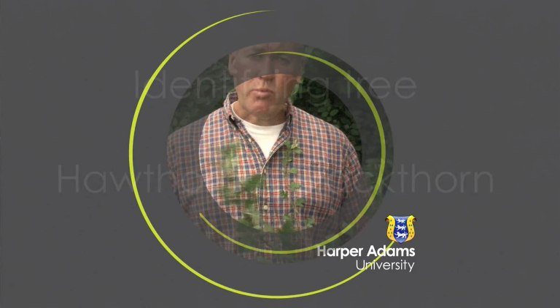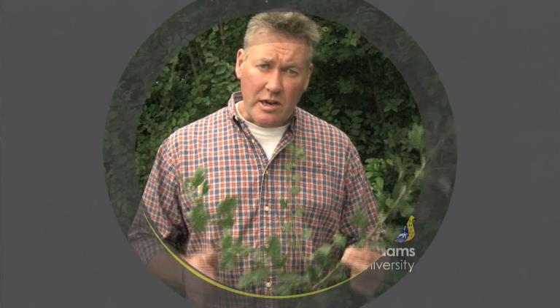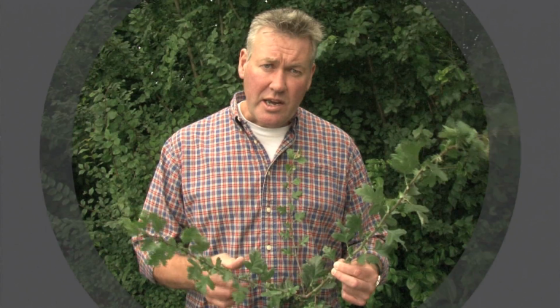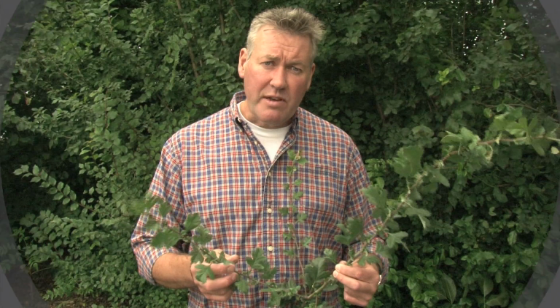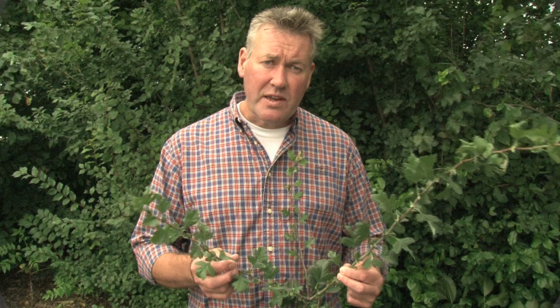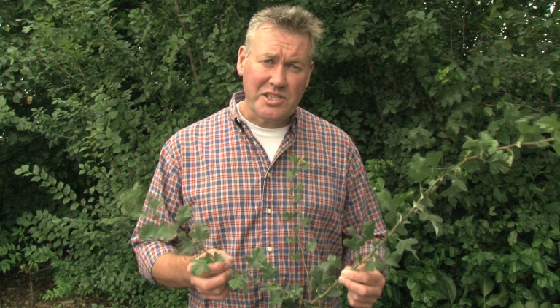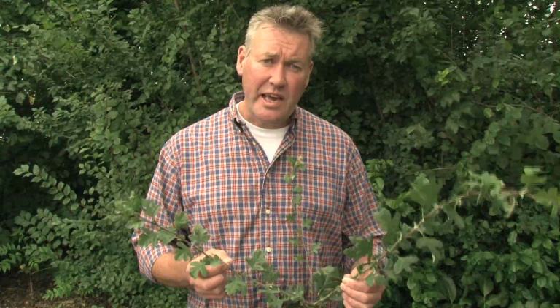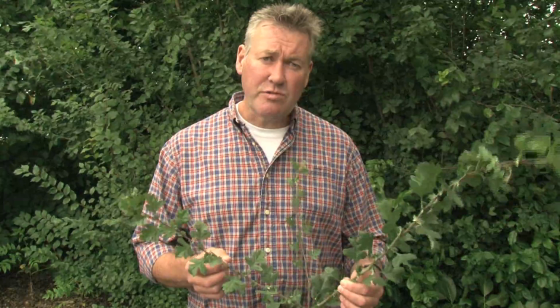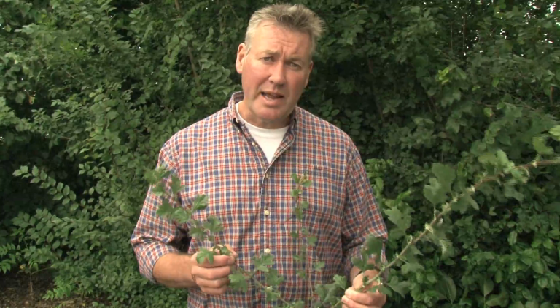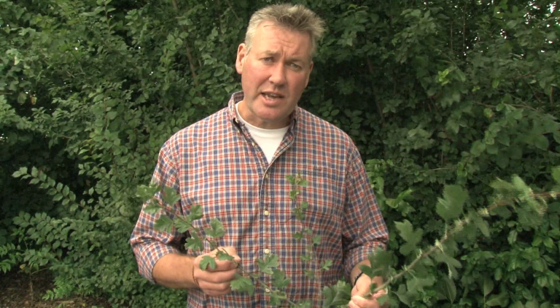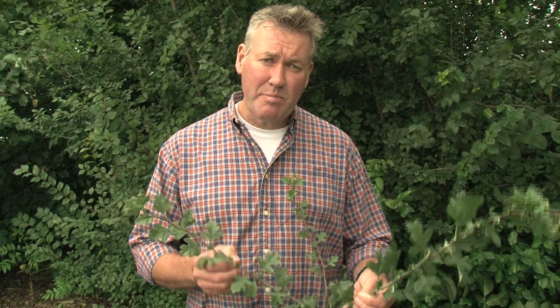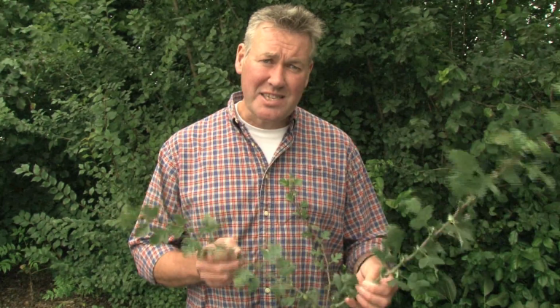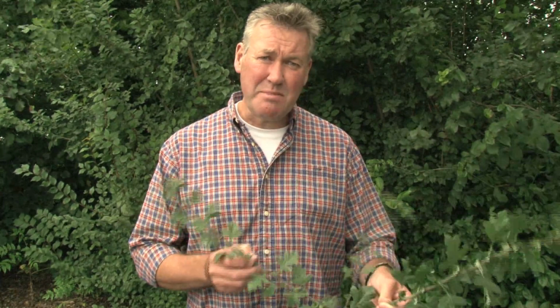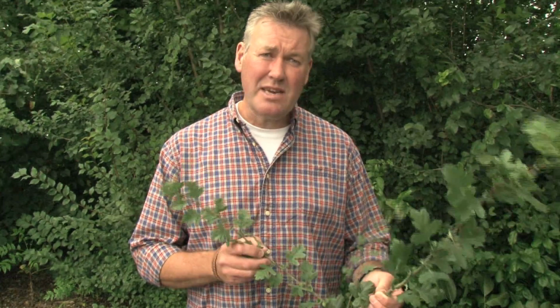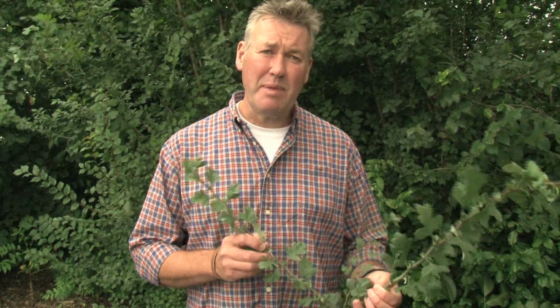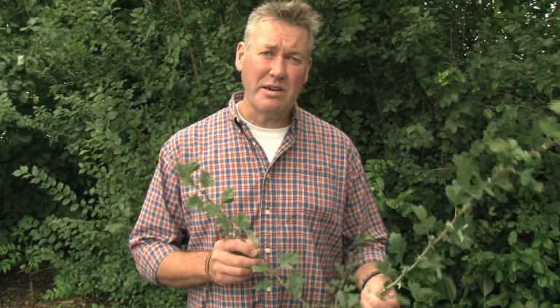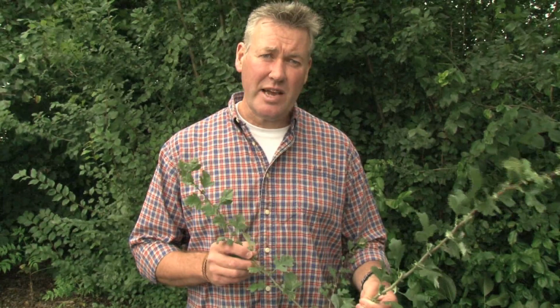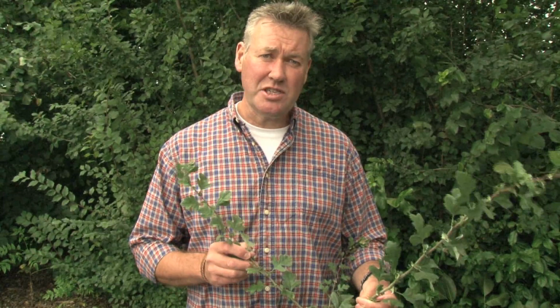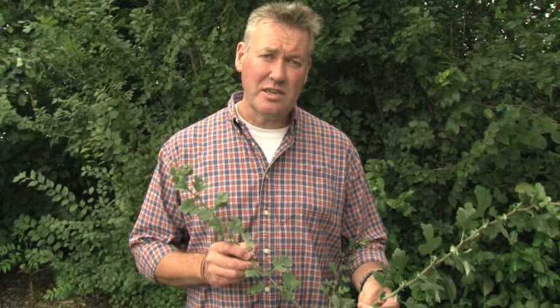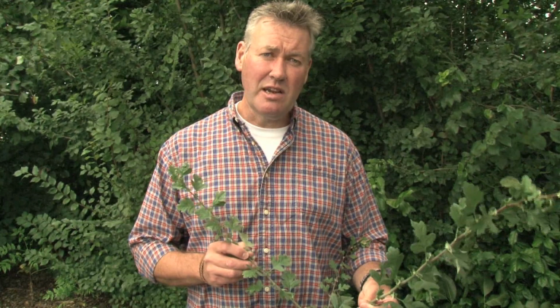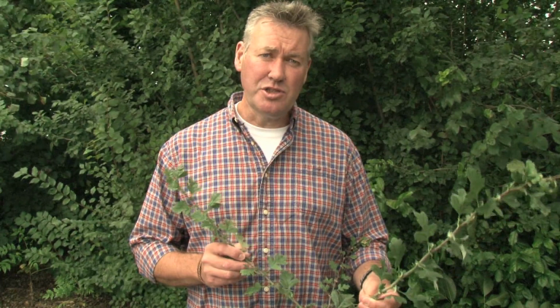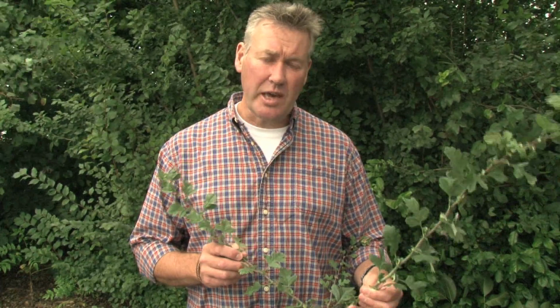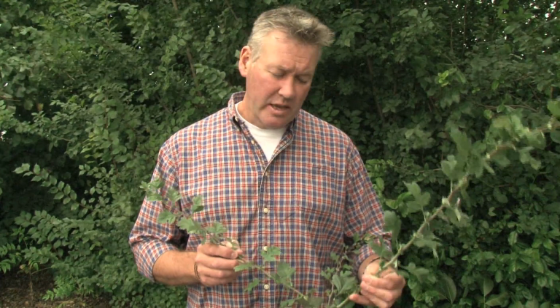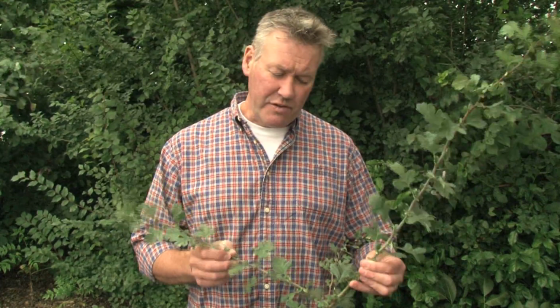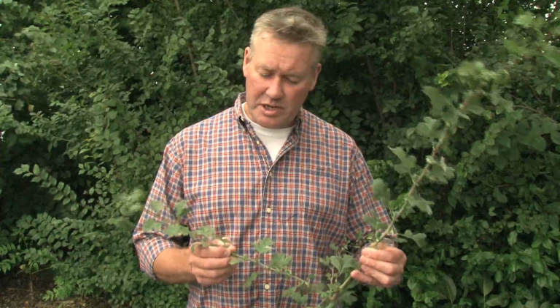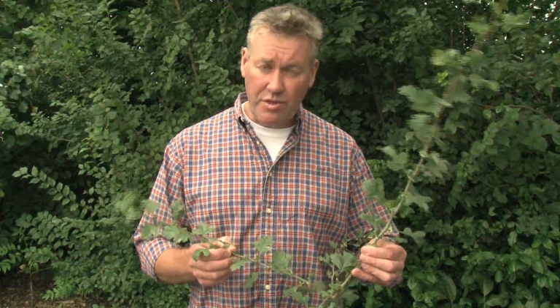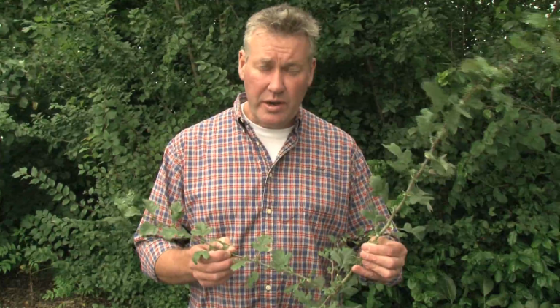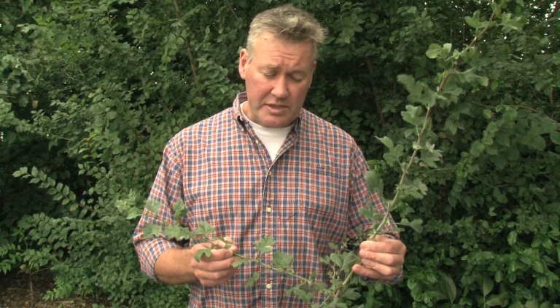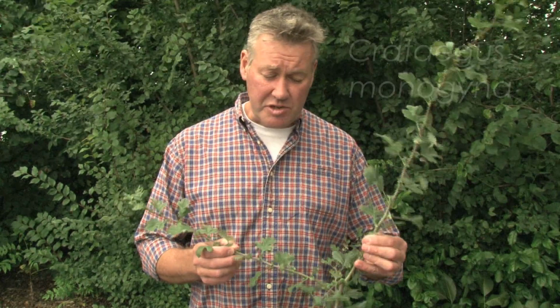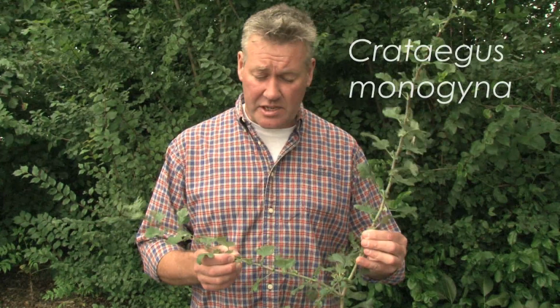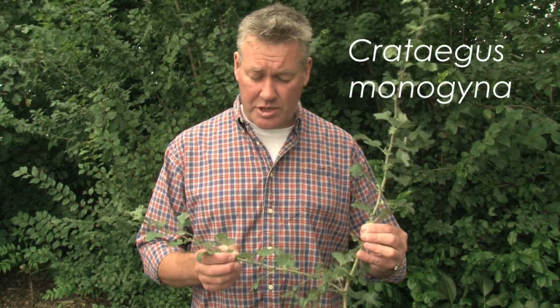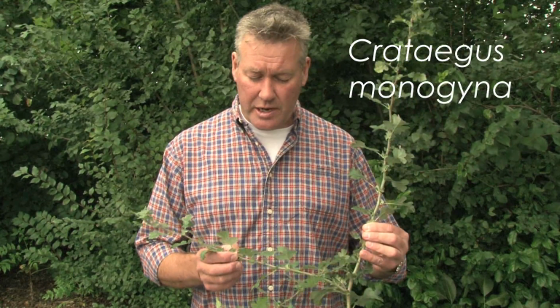We're going to look at a couple of classic hedgerow plants, plants that actually make up the backbone of our hedges in Lowland UK. This first one is Hawthorn — this is Crataegus monogyna.